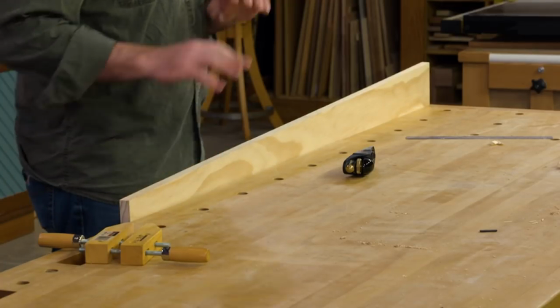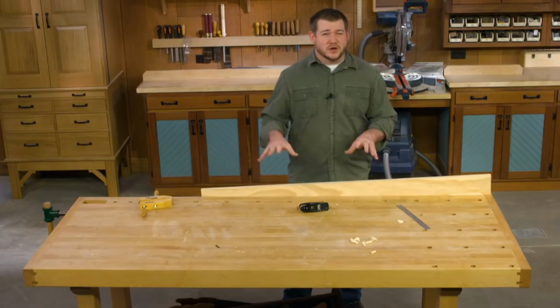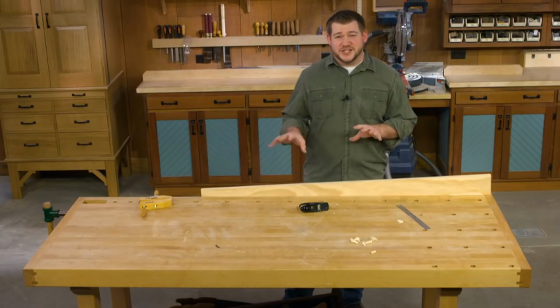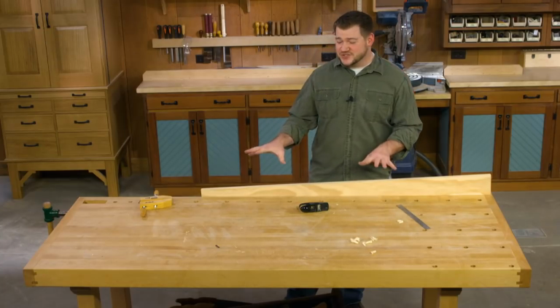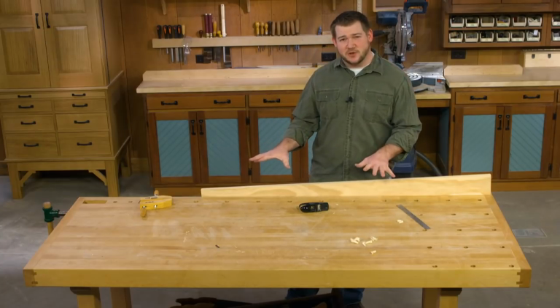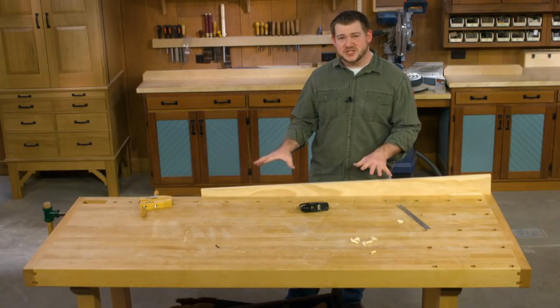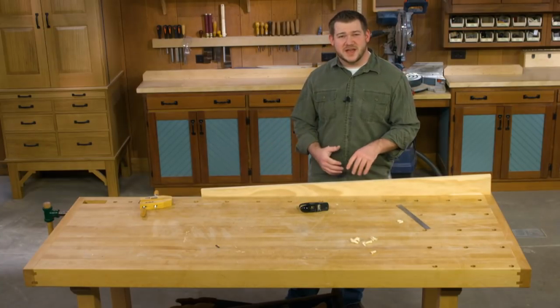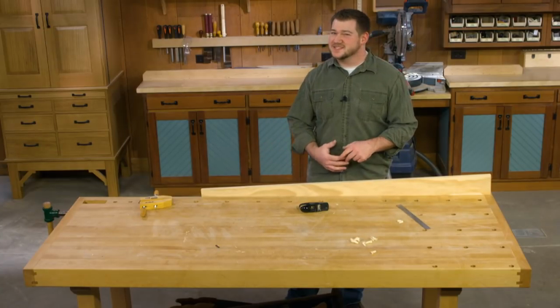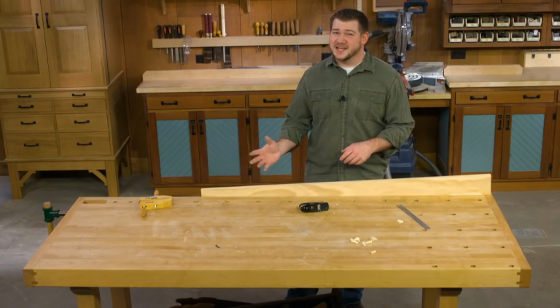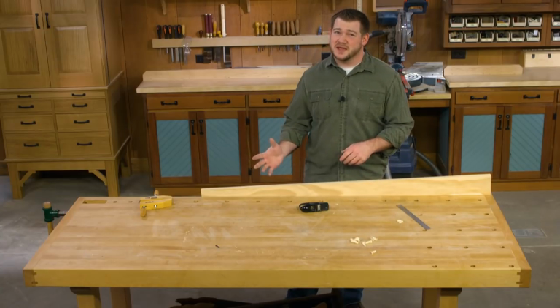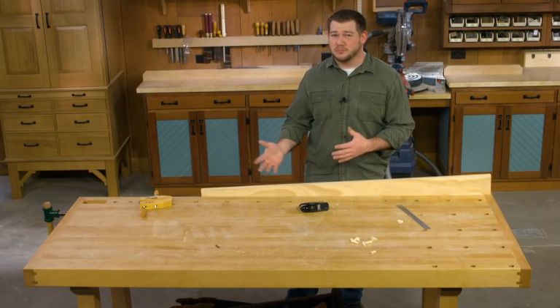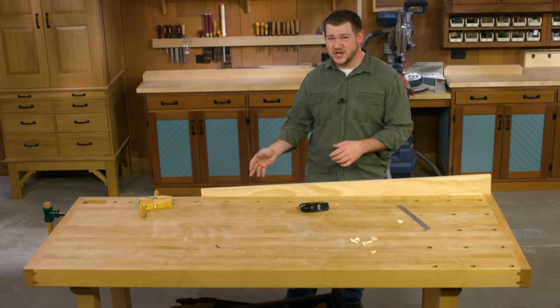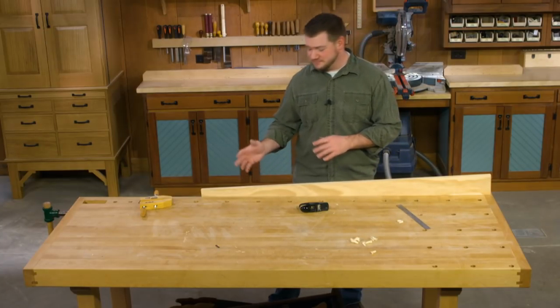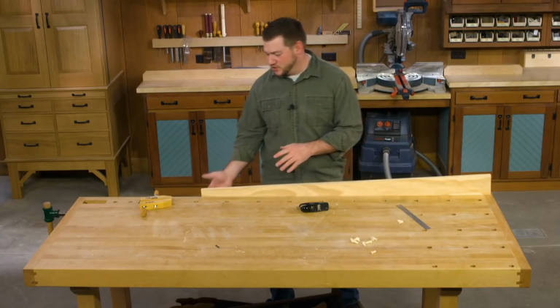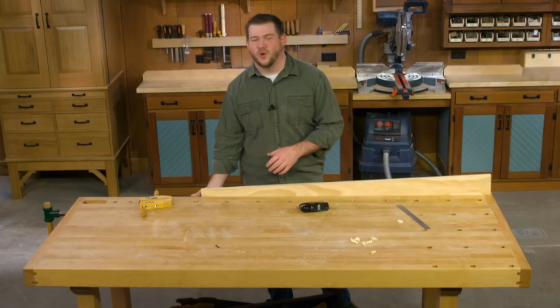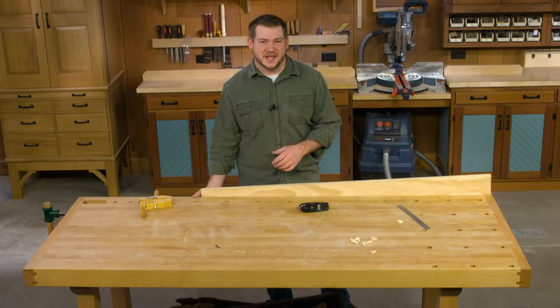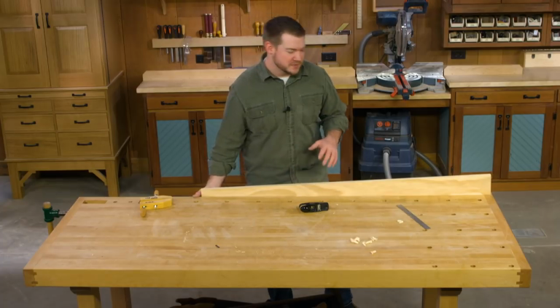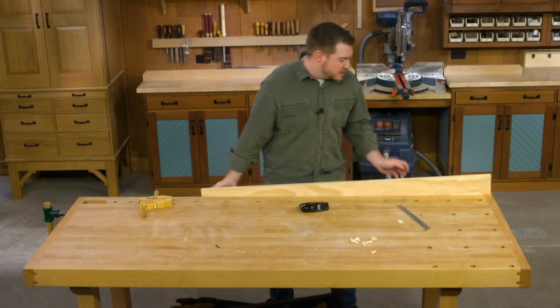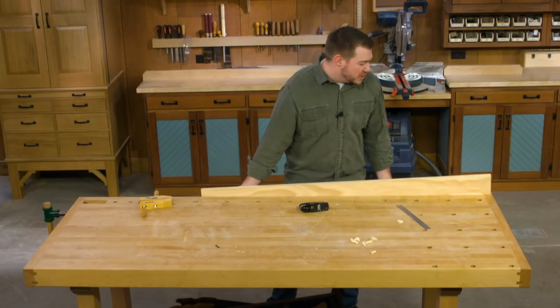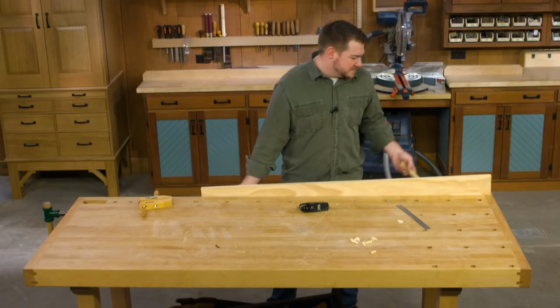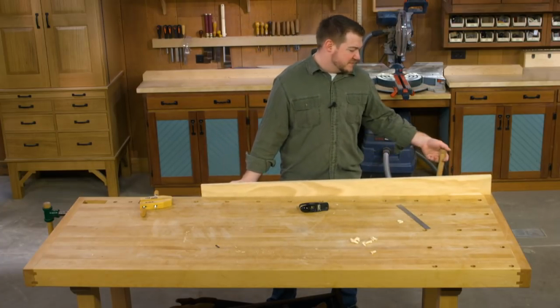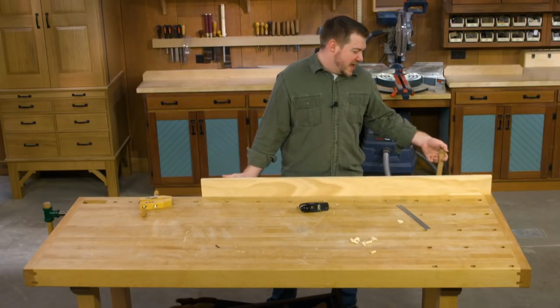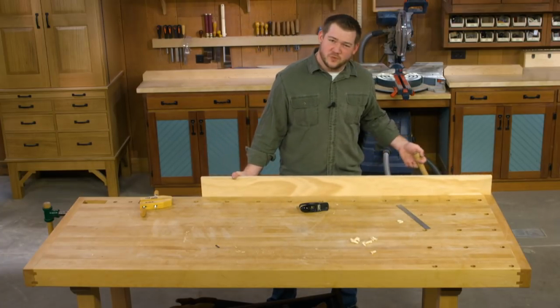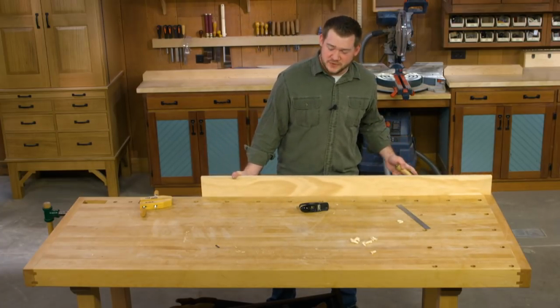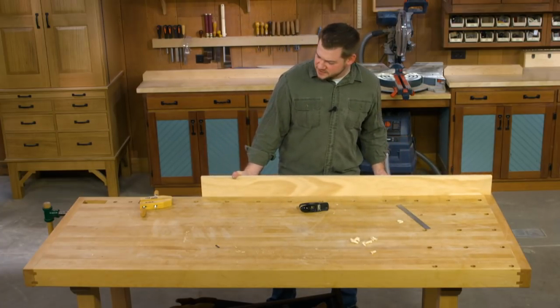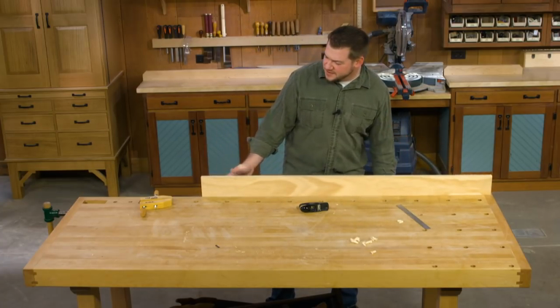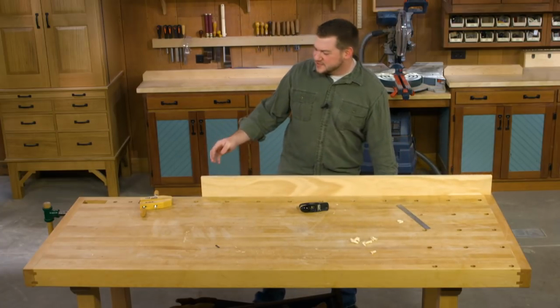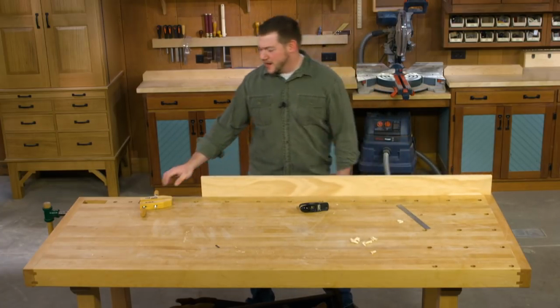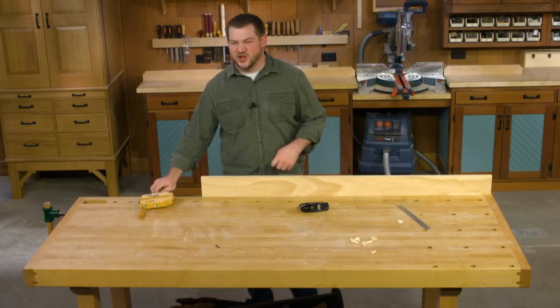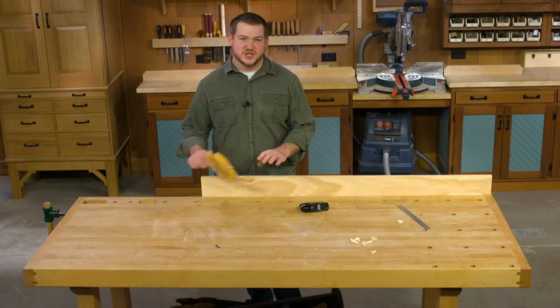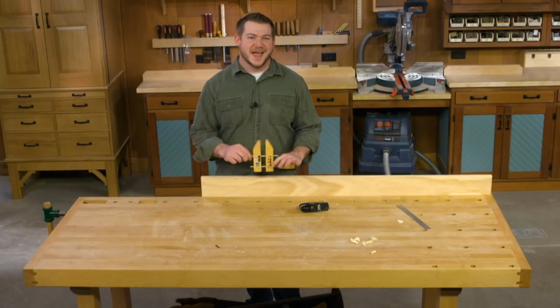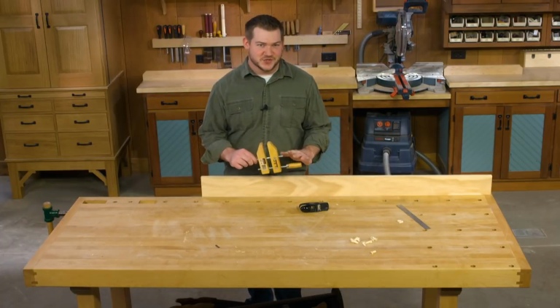On a traditional style bench you'd have a sliding dead man or a board jack that you can use to hold this end up. But if you don't have one of those, this is a great opportunity to use a hand screw.